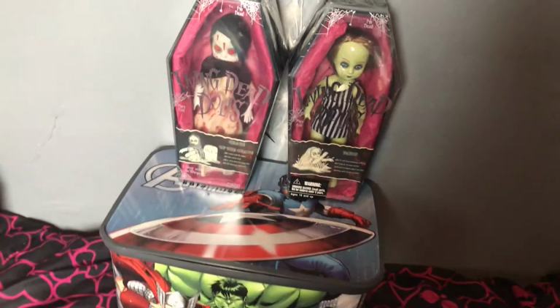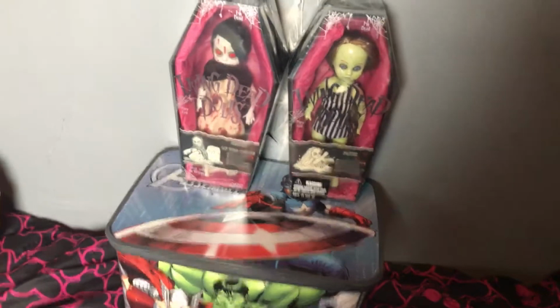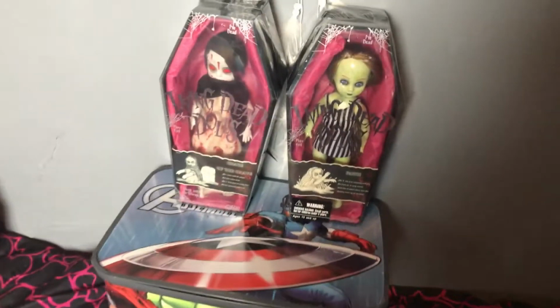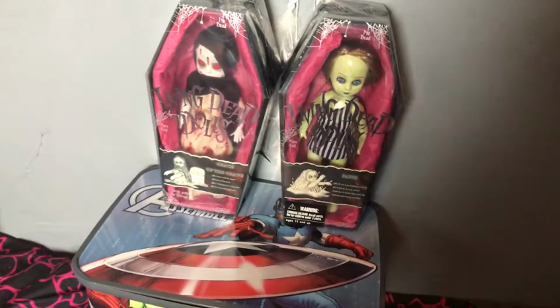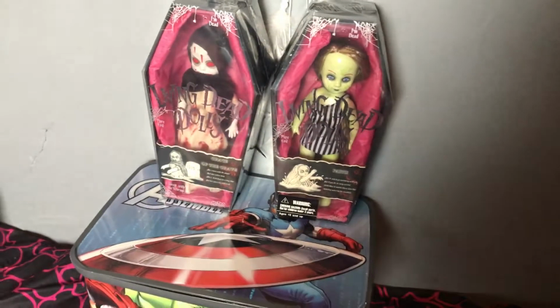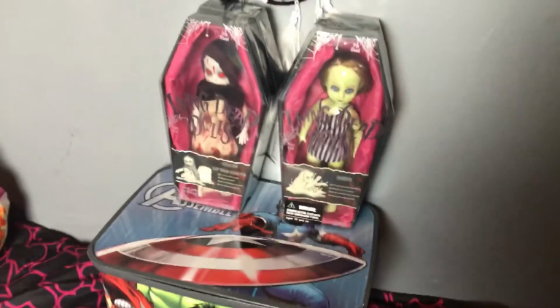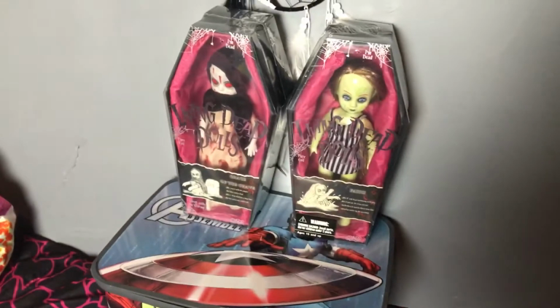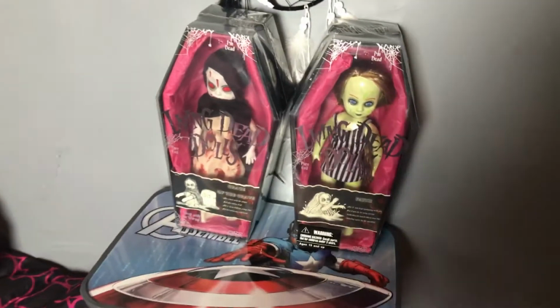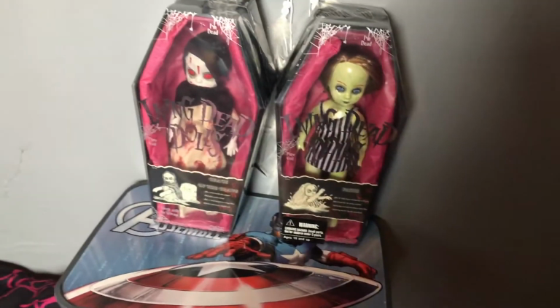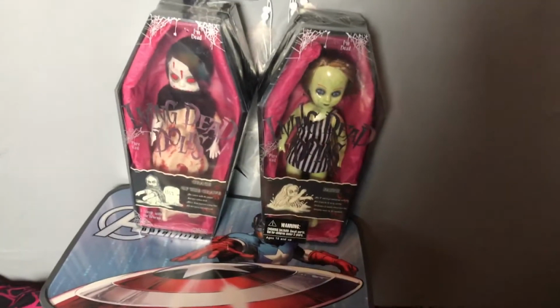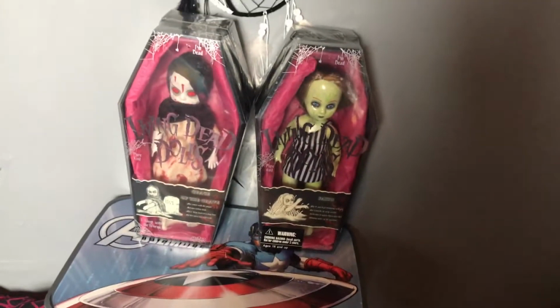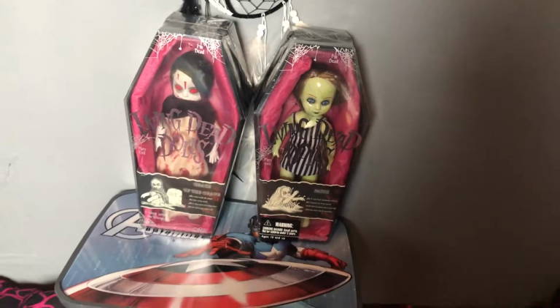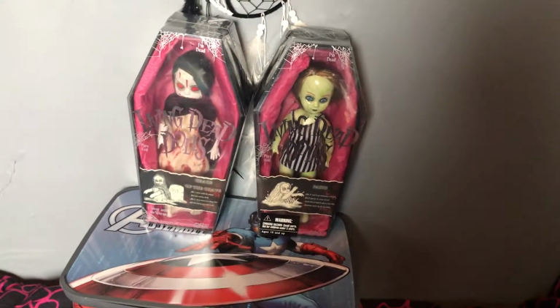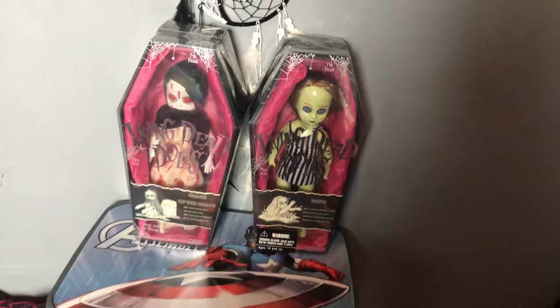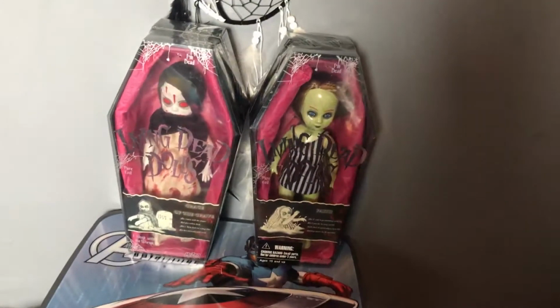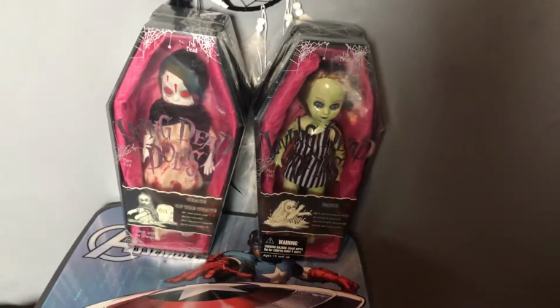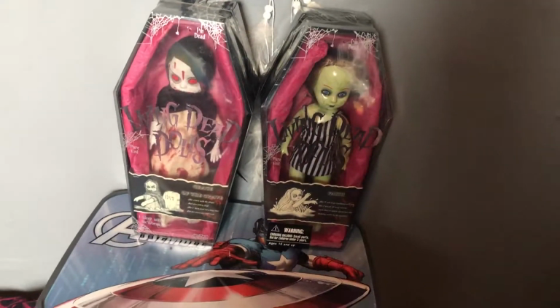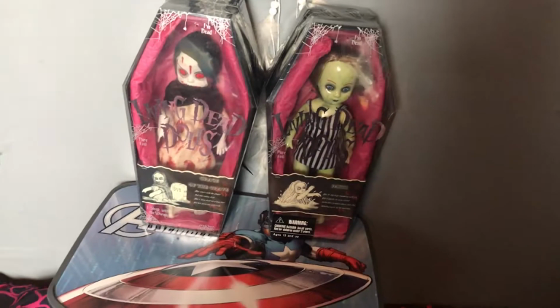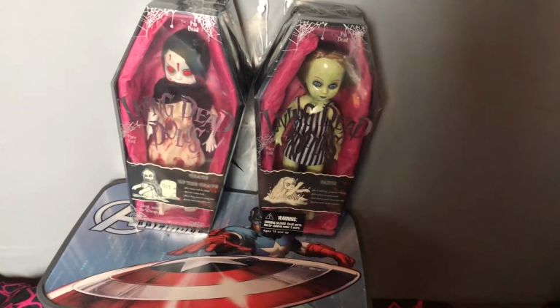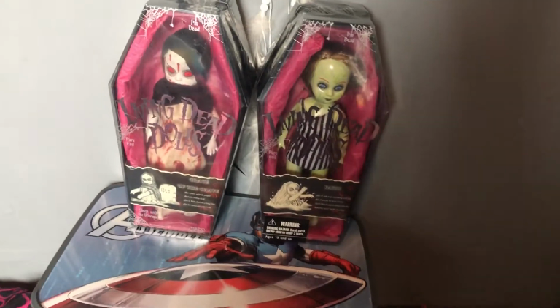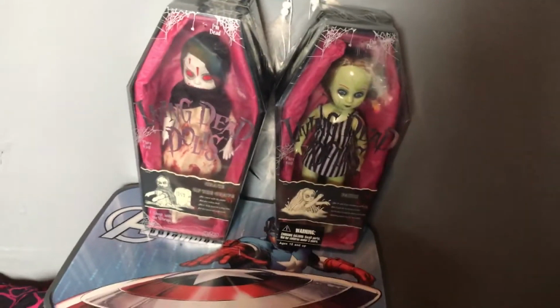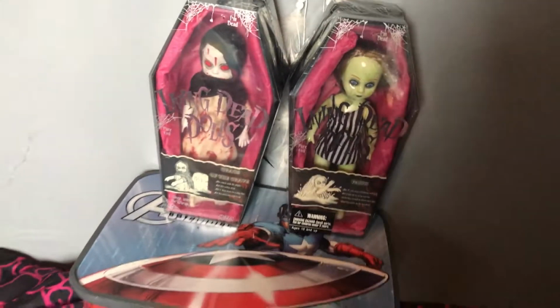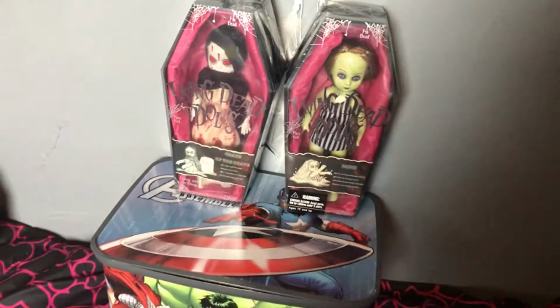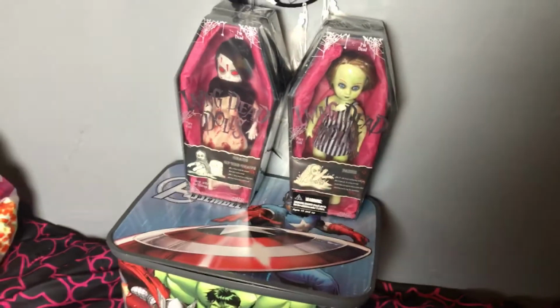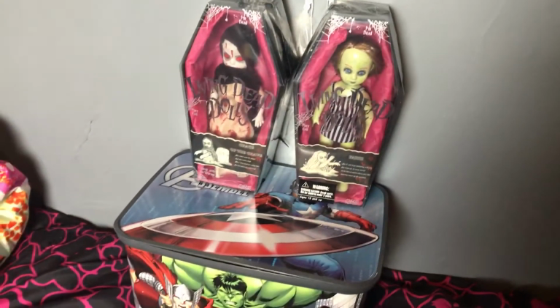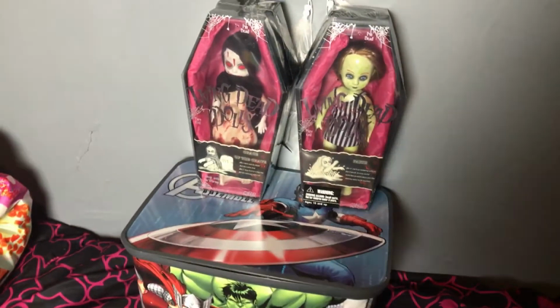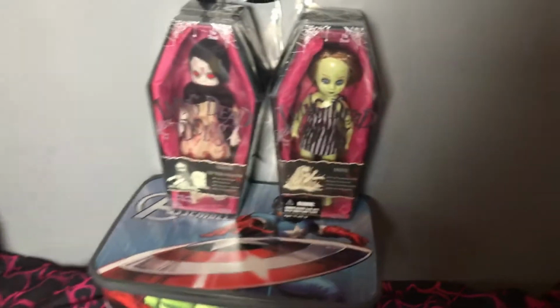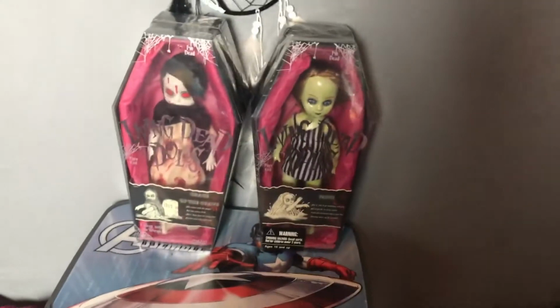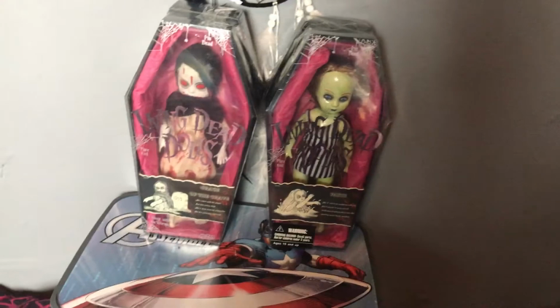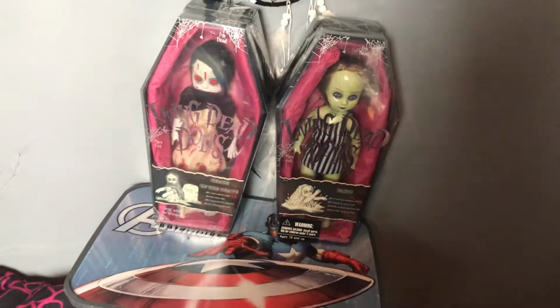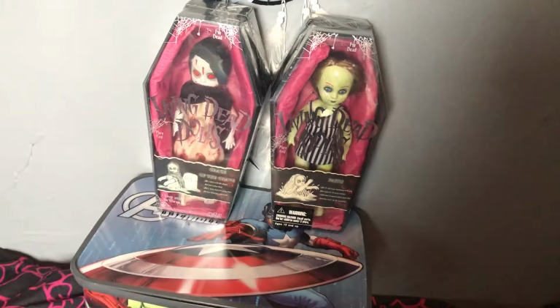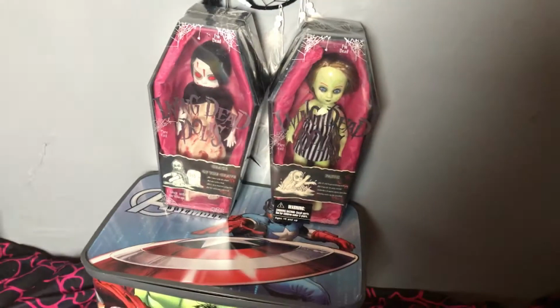And then these cool Living Dead Dolls — I mean, who can pass these up? Well, a million people probably can, but I'm still a hoarder. My channel is called Once Upon a Hoarder and I'm probably going to lose two subscribers for making this video, because every time I make a video about stuff I bring in, I lose subscribers.